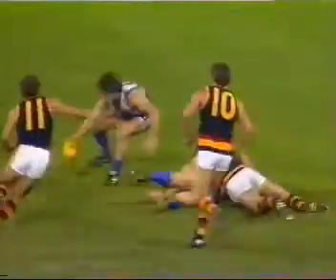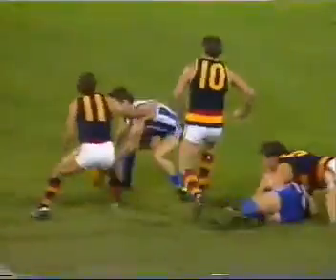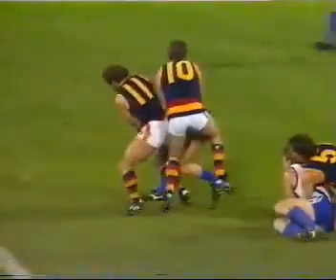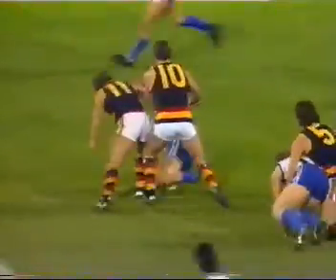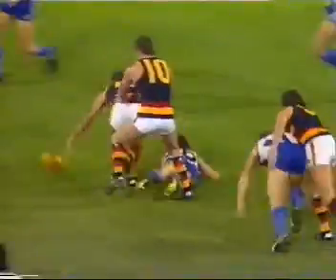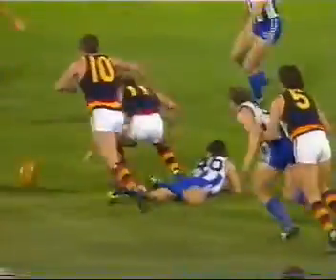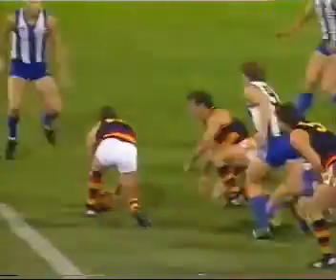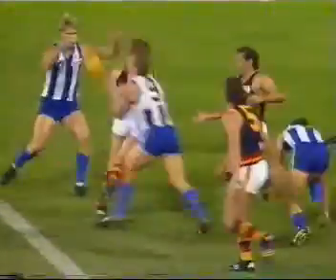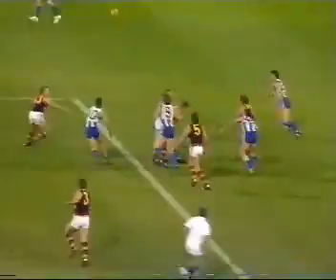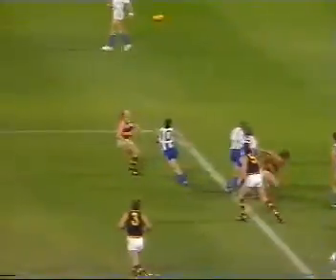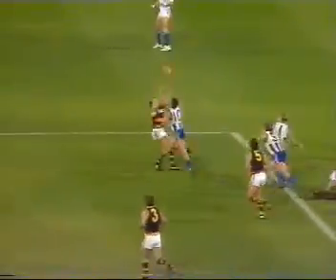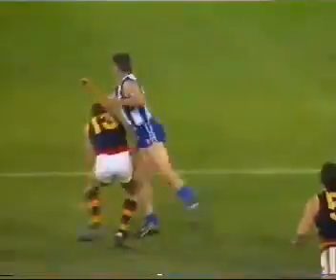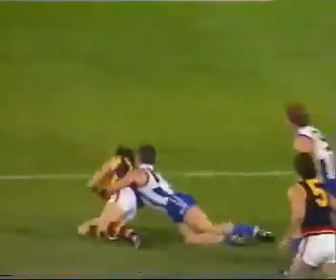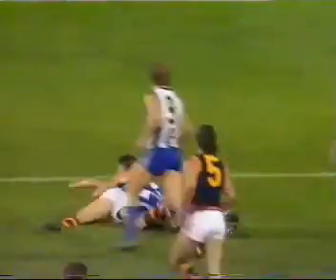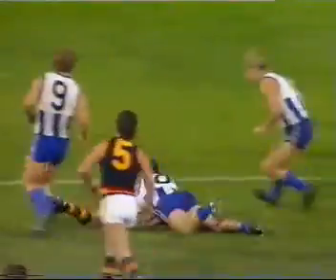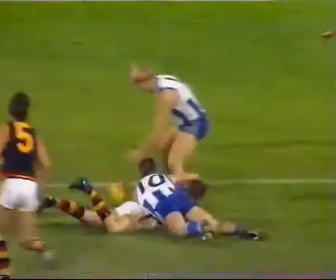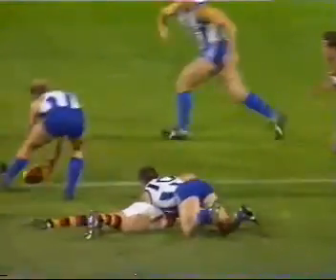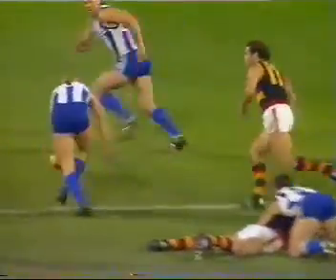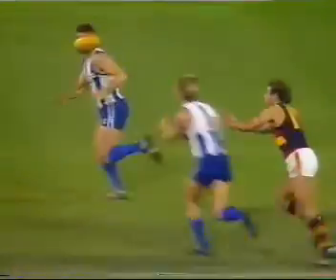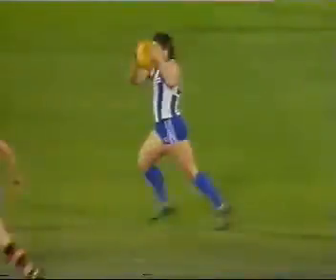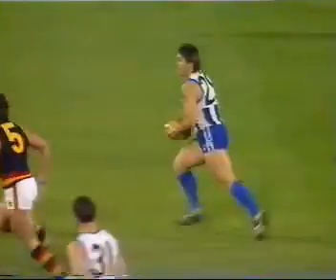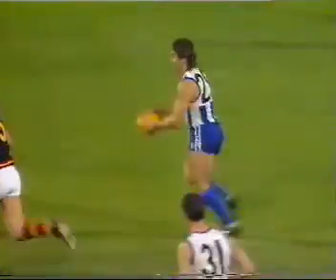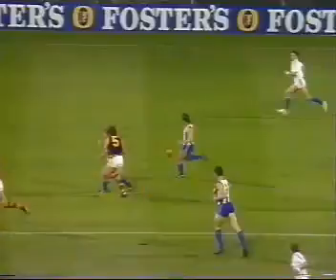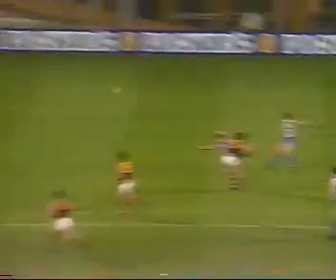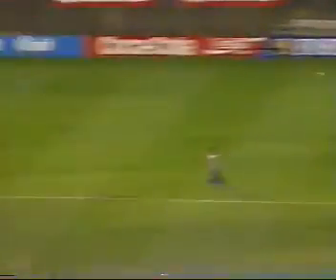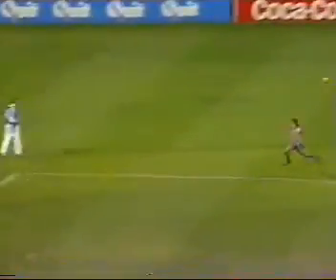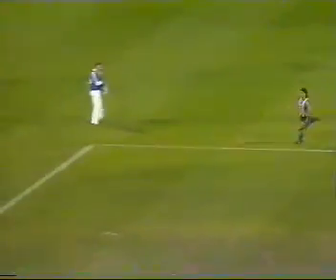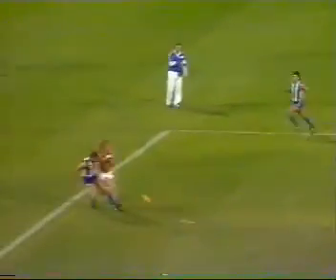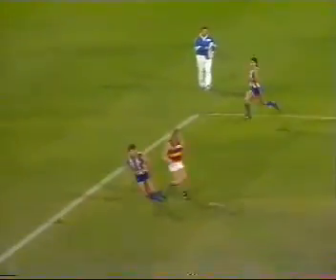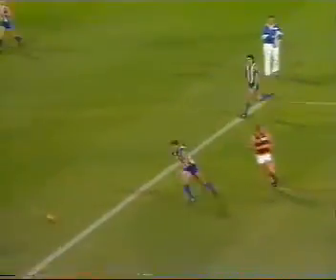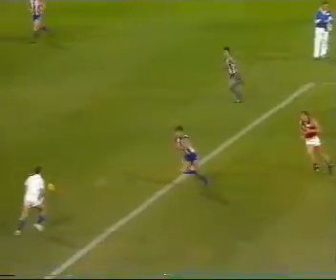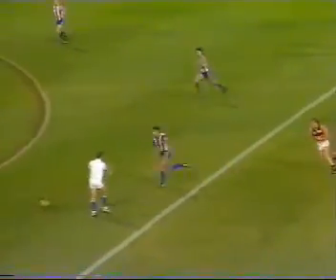Beautiful tackle by Abernathy on Larkin. The ball spills free. Still there to be won. McDermott — what do you call him, a good workhorse? He is. Spargo. German. Short kick by German to half forward.